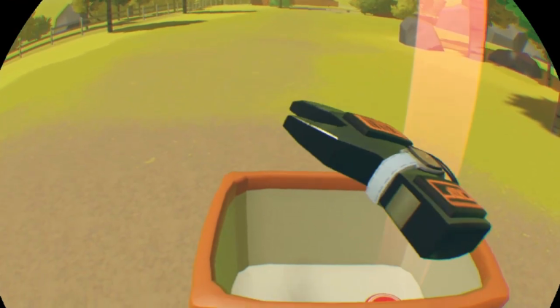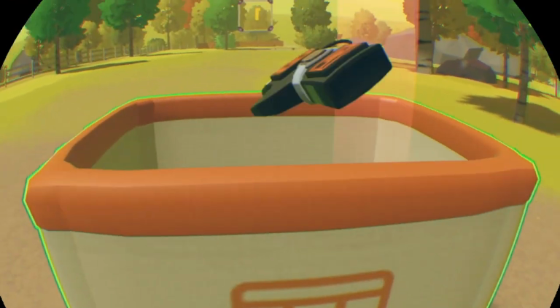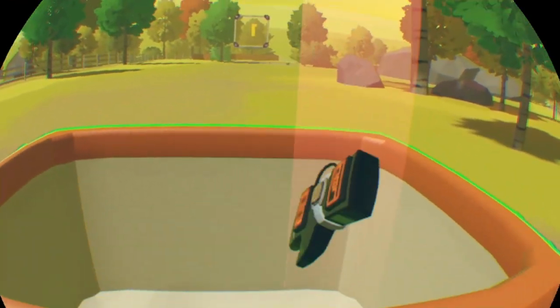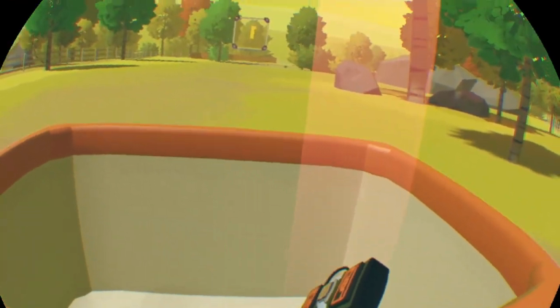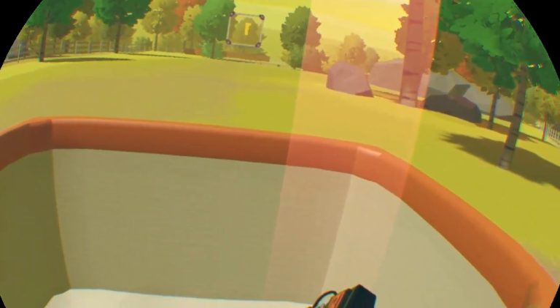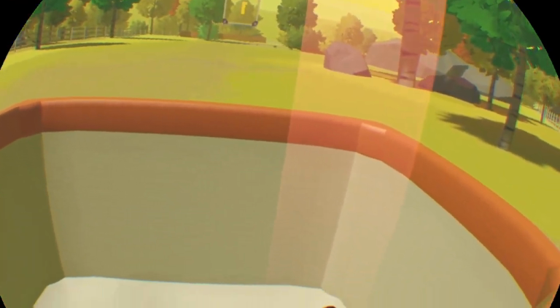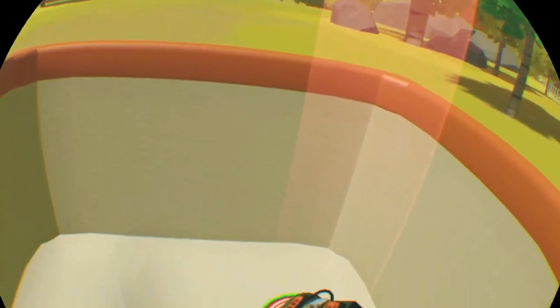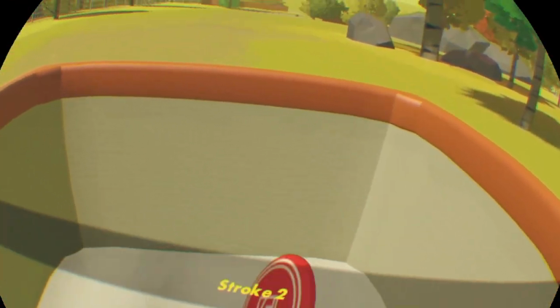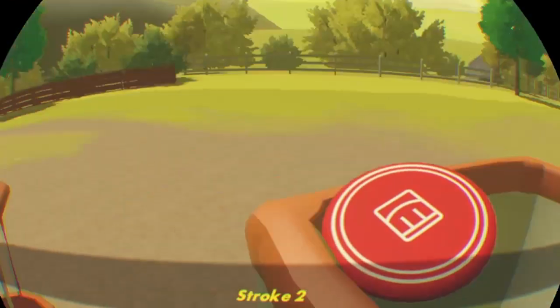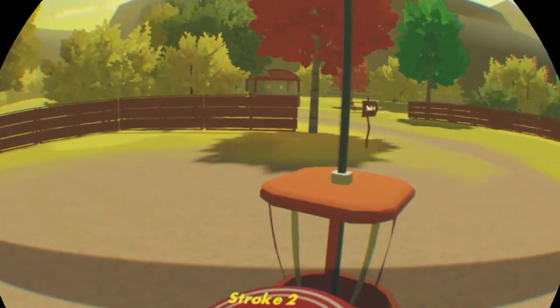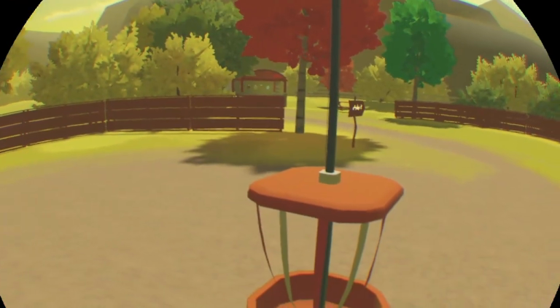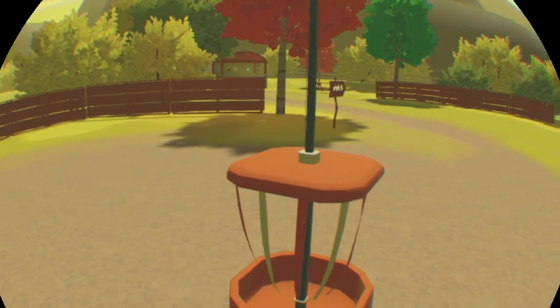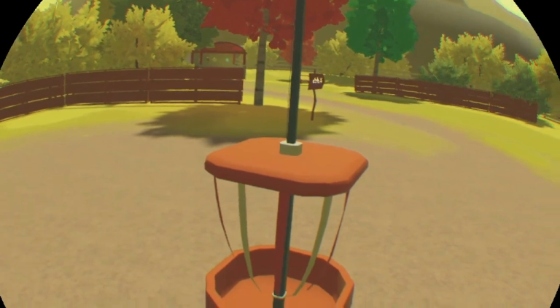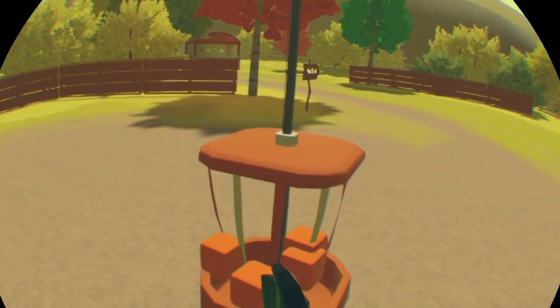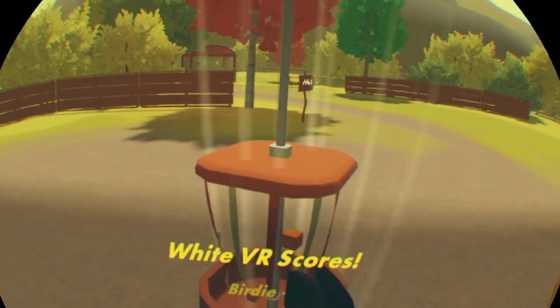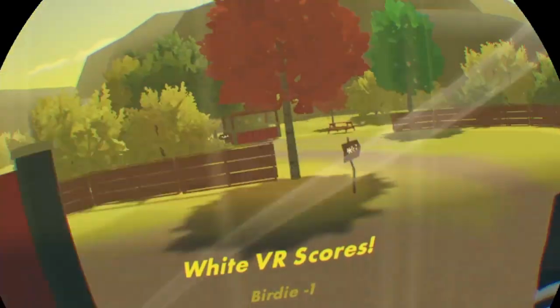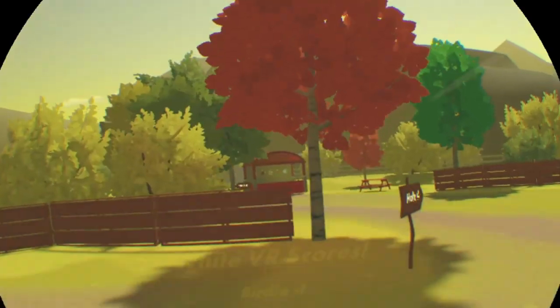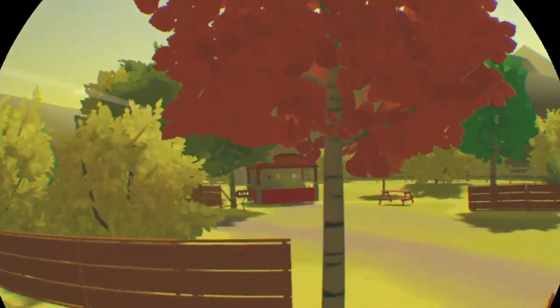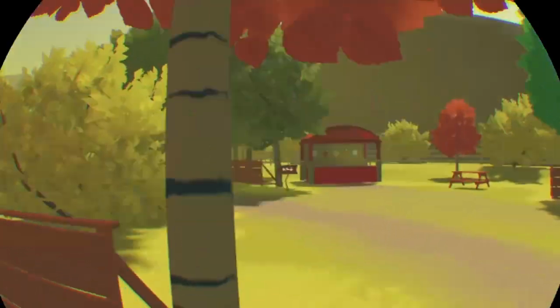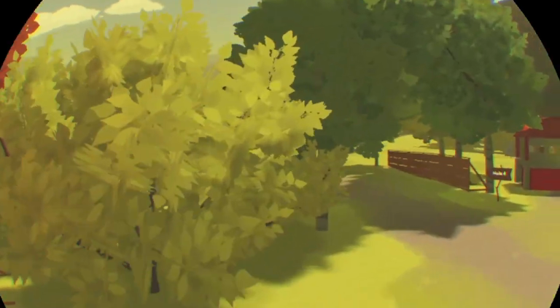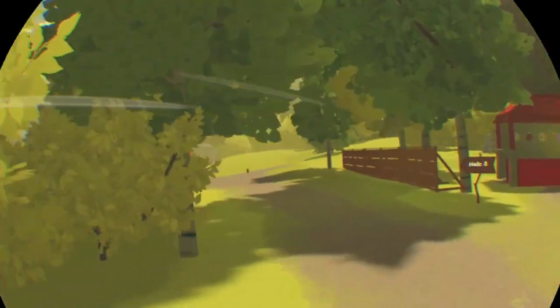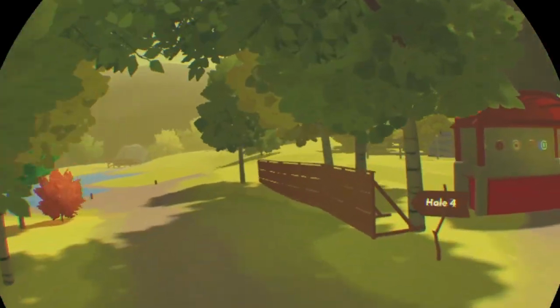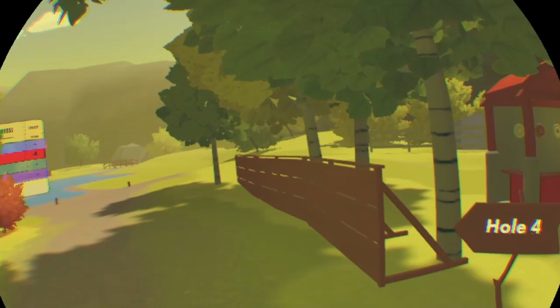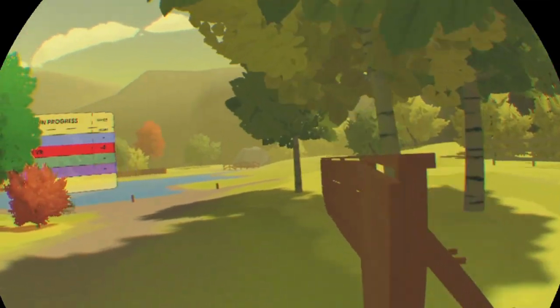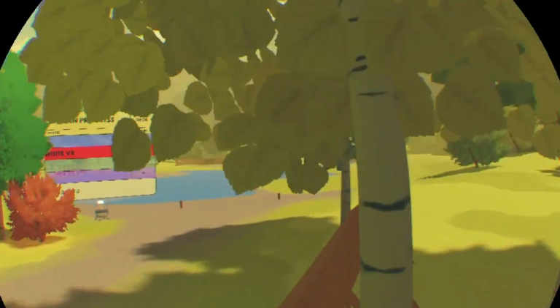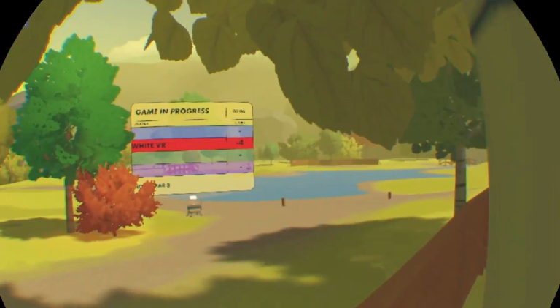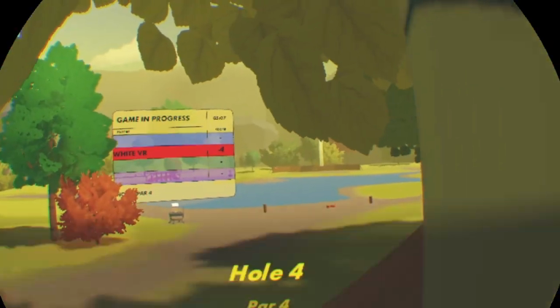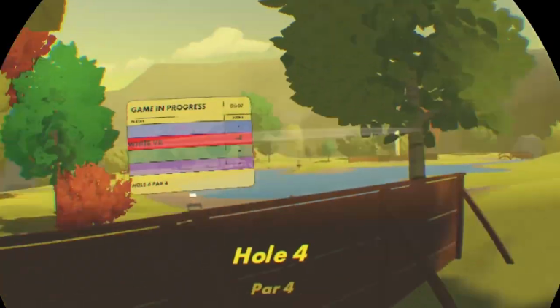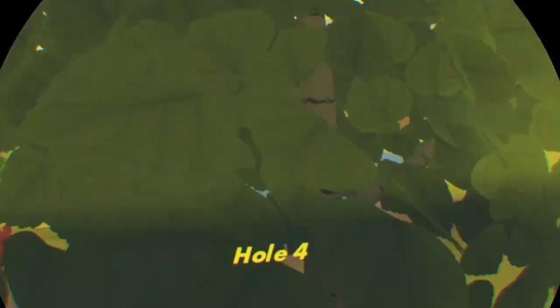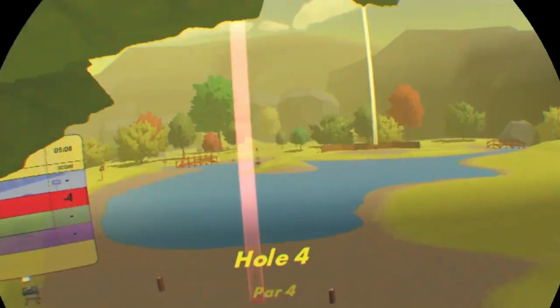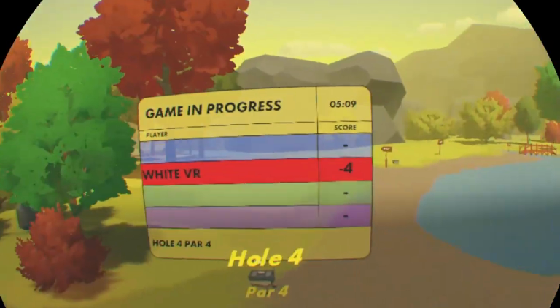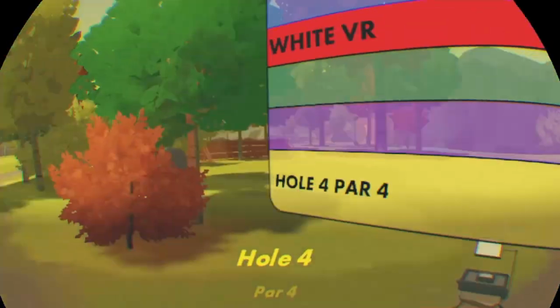Just grab it out — stroke two. There you go. Now it's not a hole in one since you did have to pick it up, drop it in, and then move it, but it does do the trick.